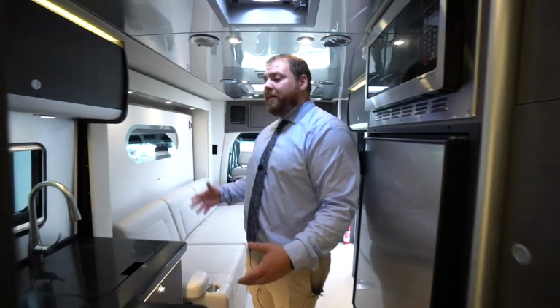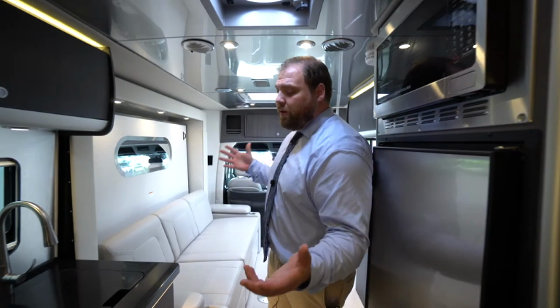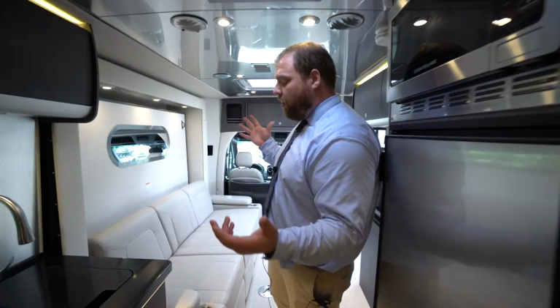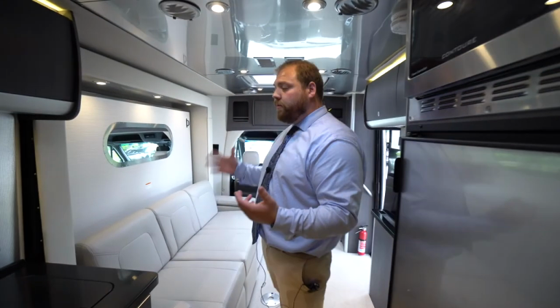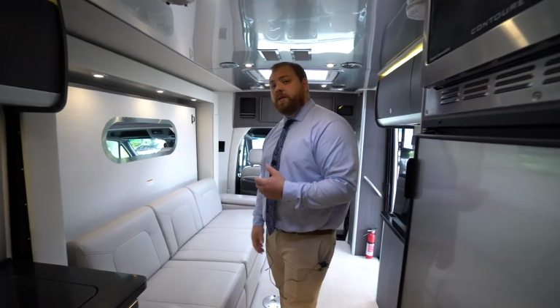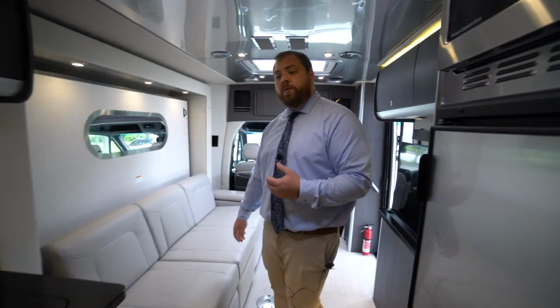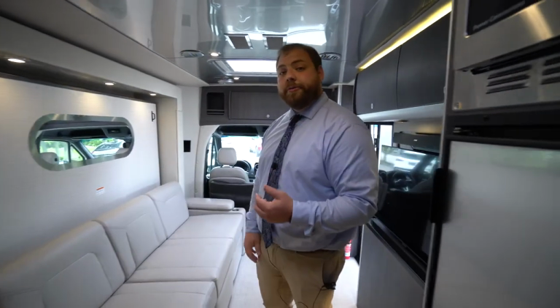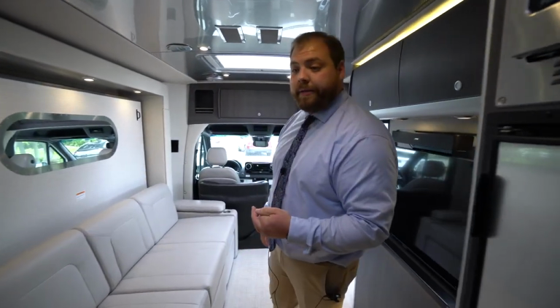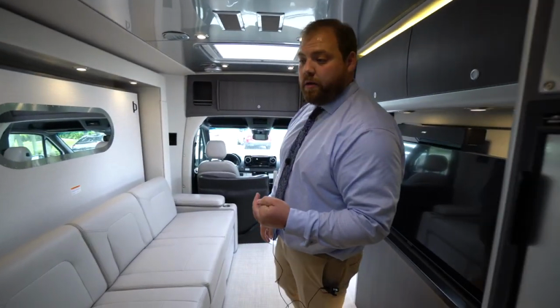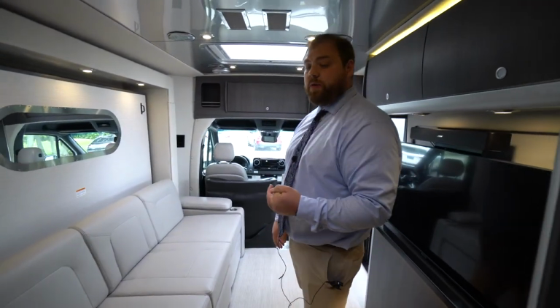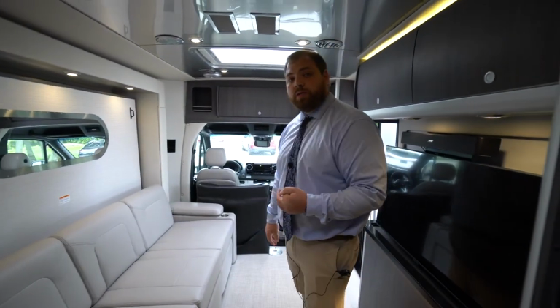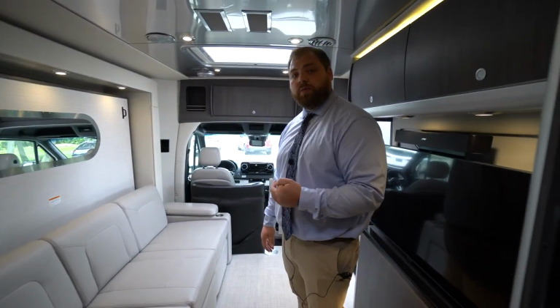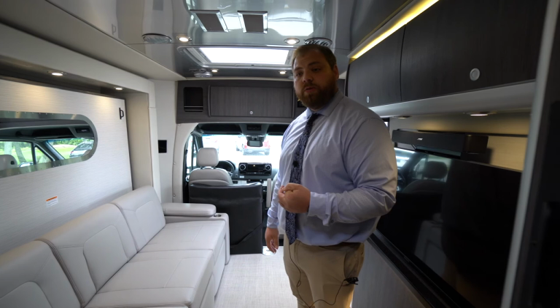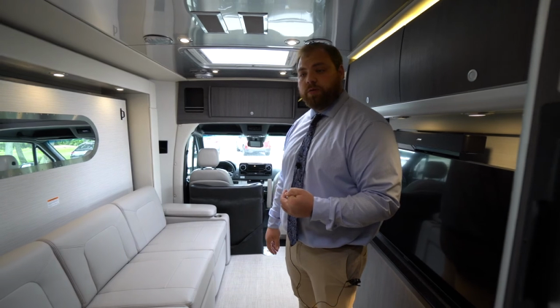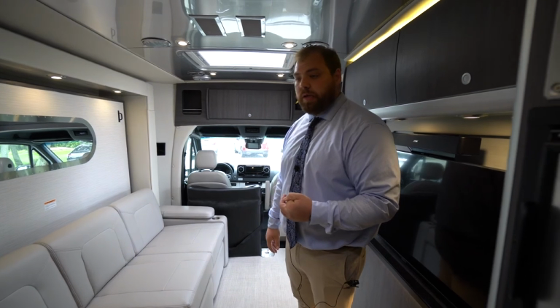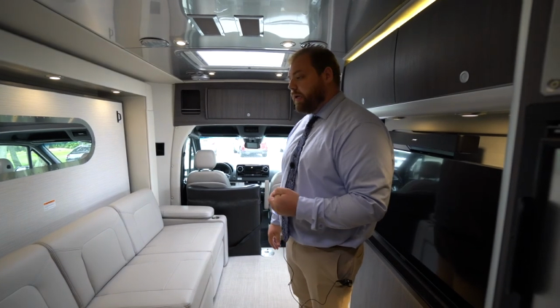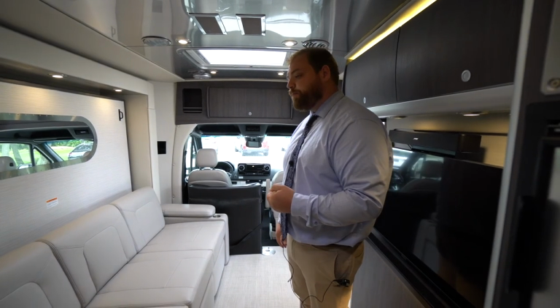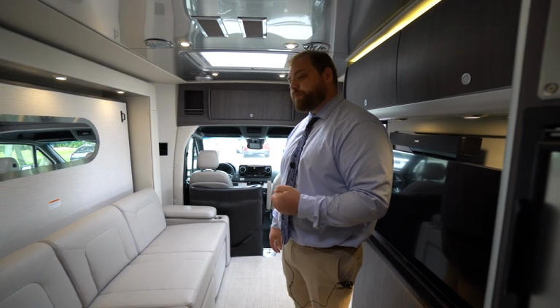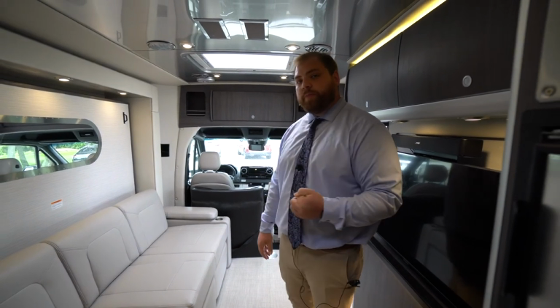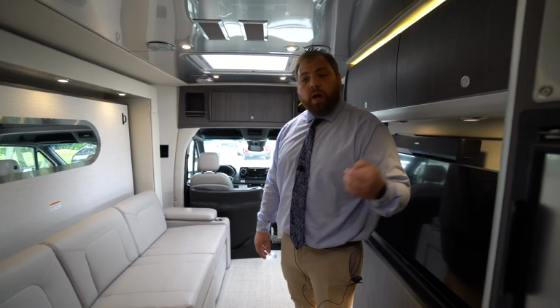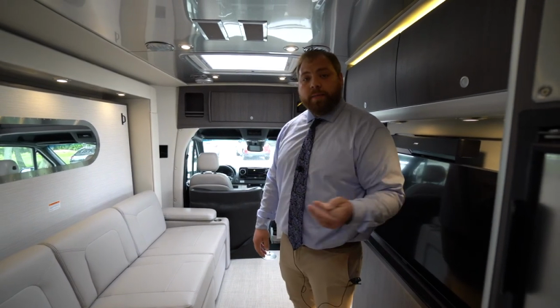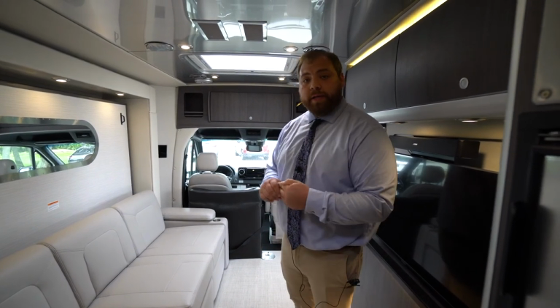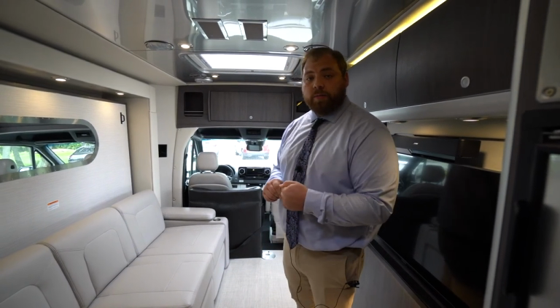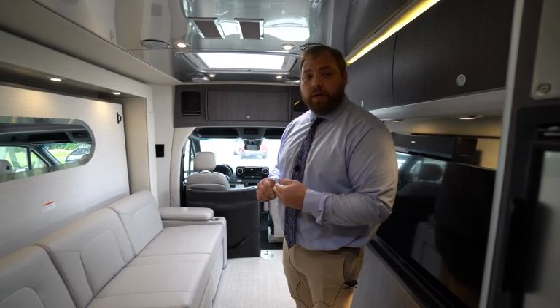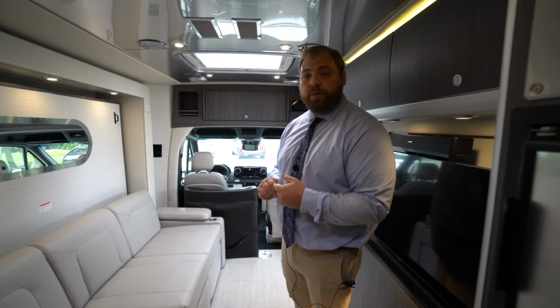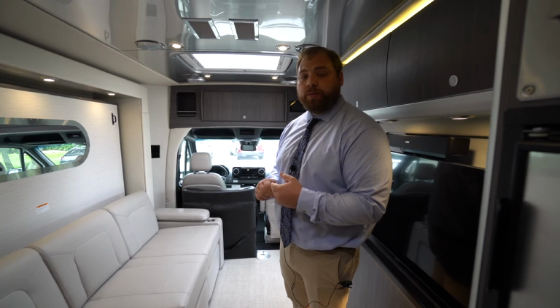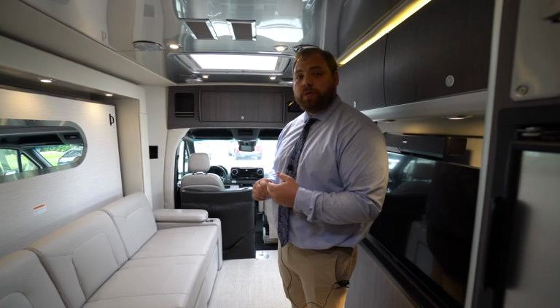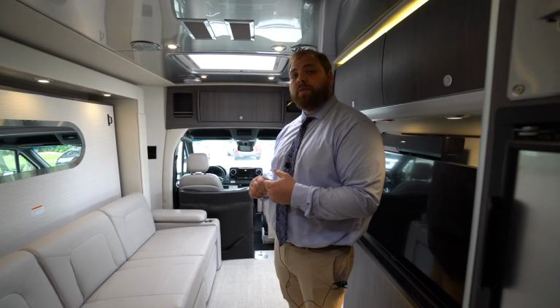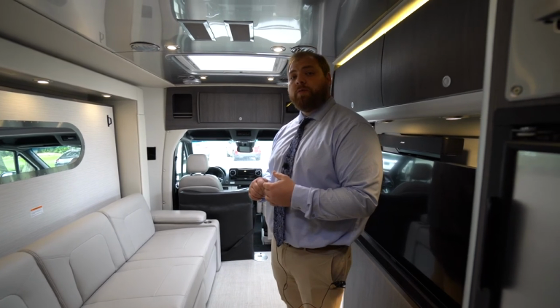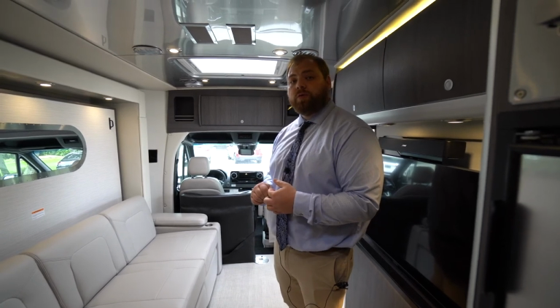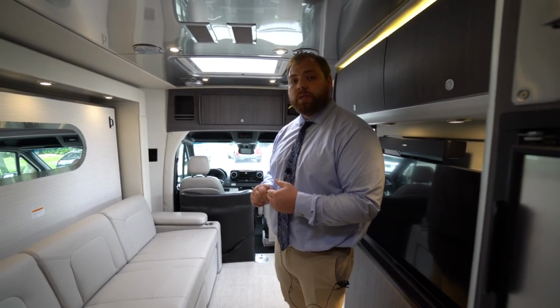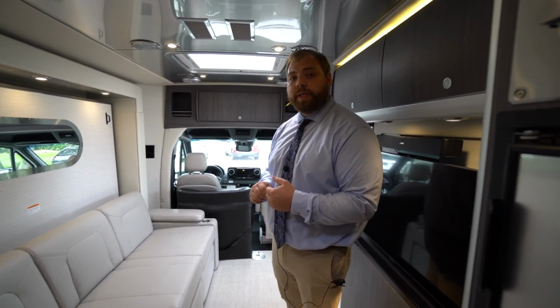So that is a quick overview of the 2021 Airstream Atlas. If you have any questions, please feel free to reach out to me. My name again is Tom McCubrey and you can reach me at 207-510-2286. Thanks.